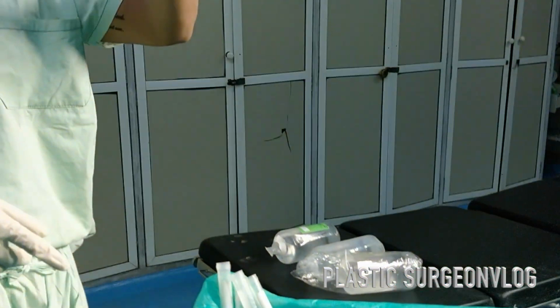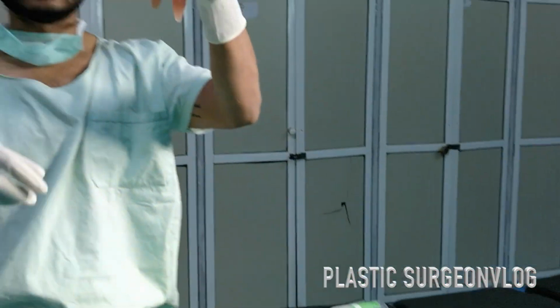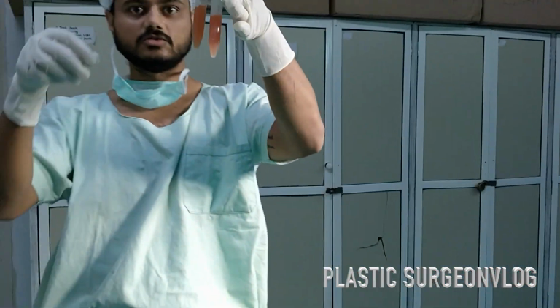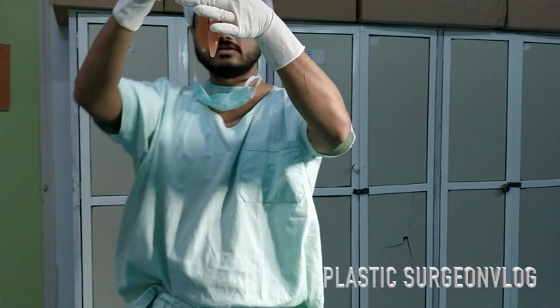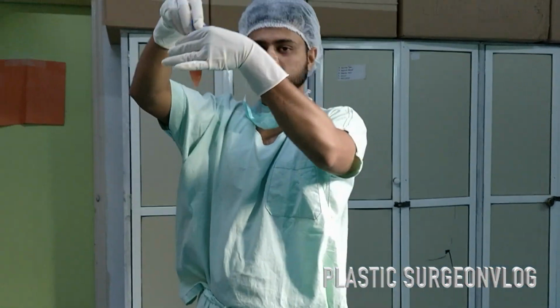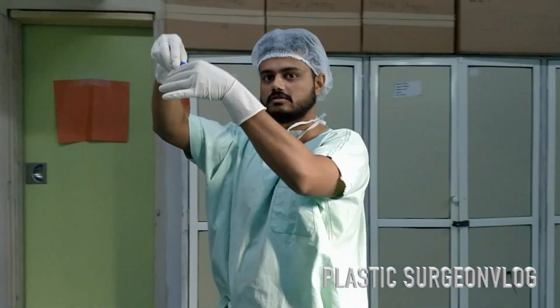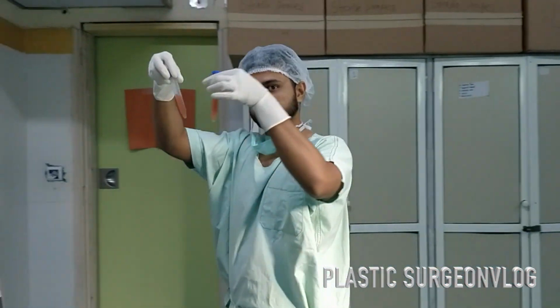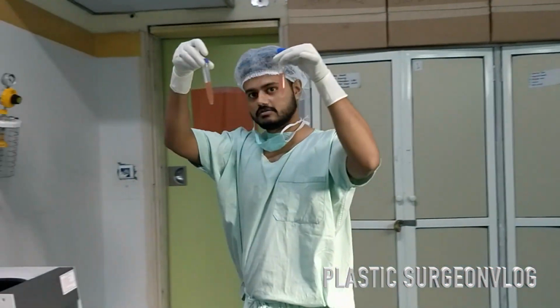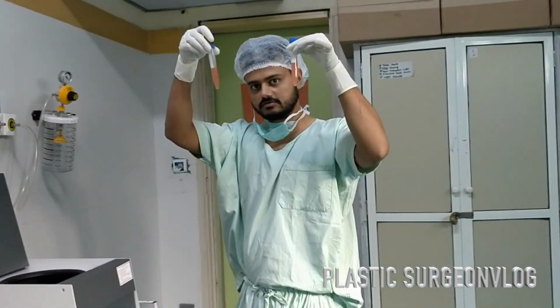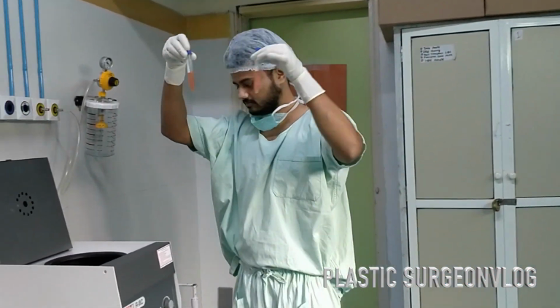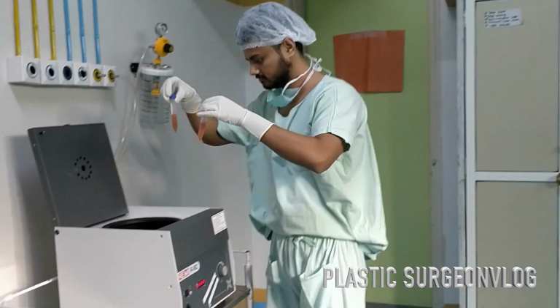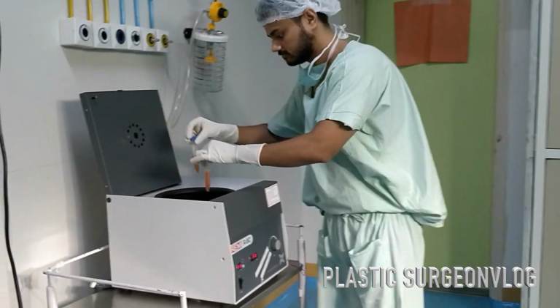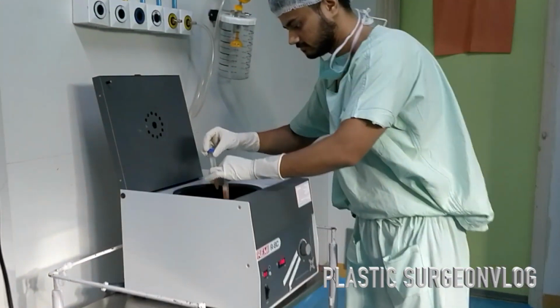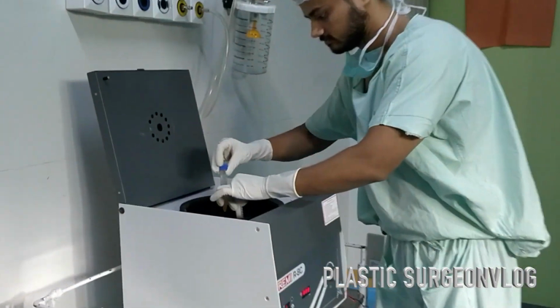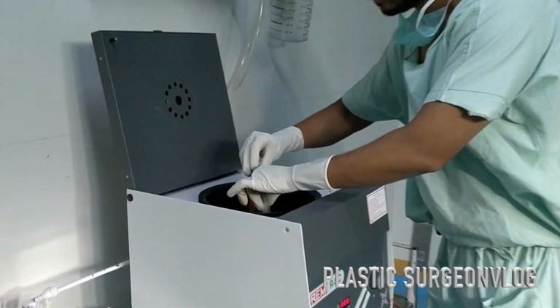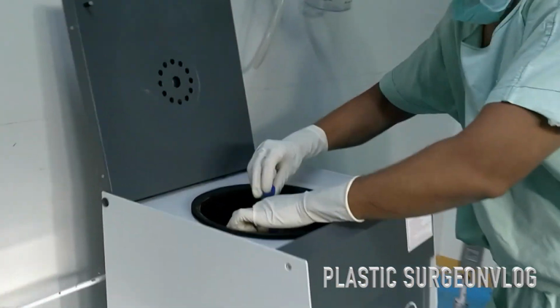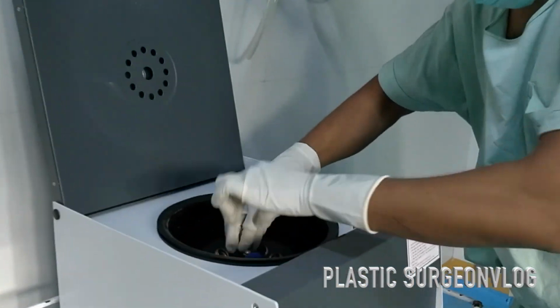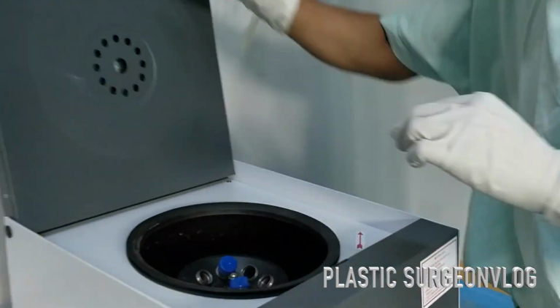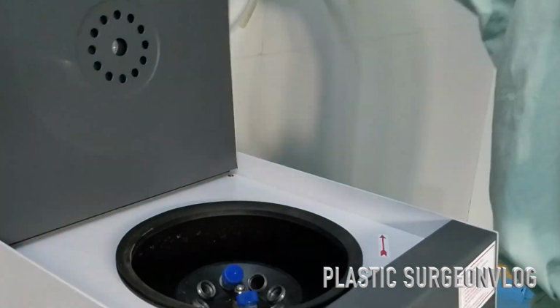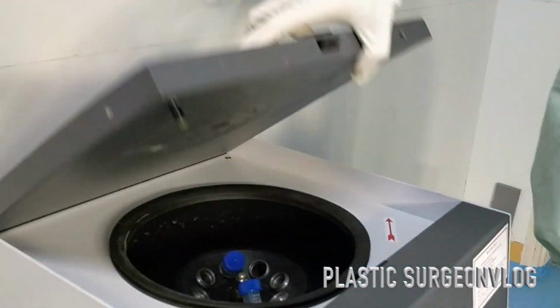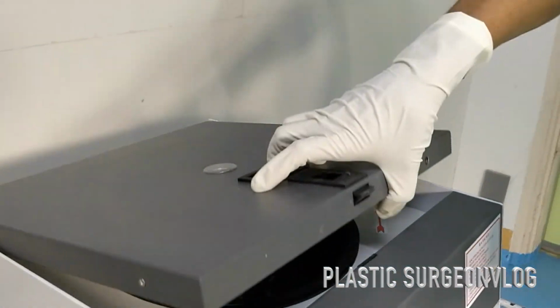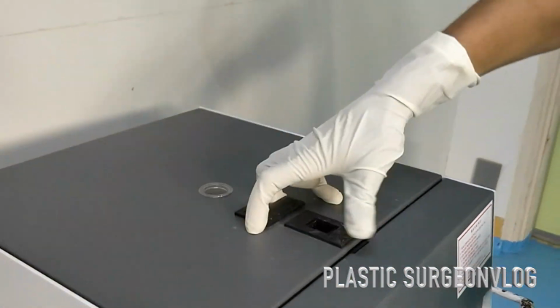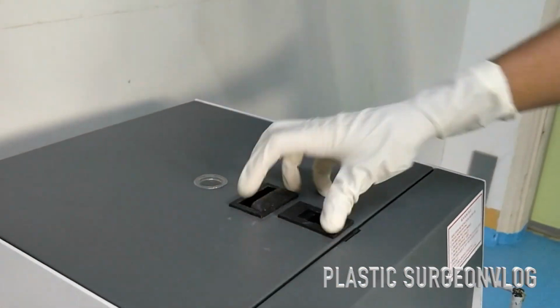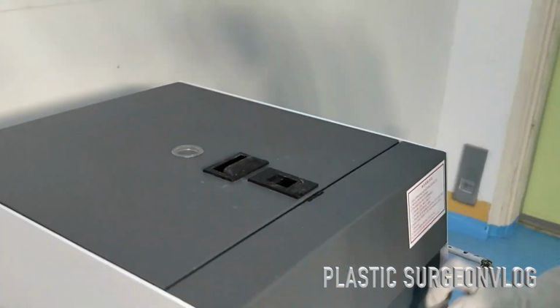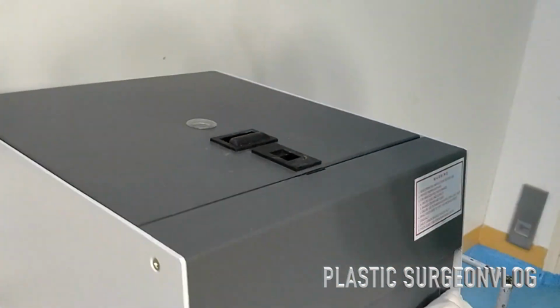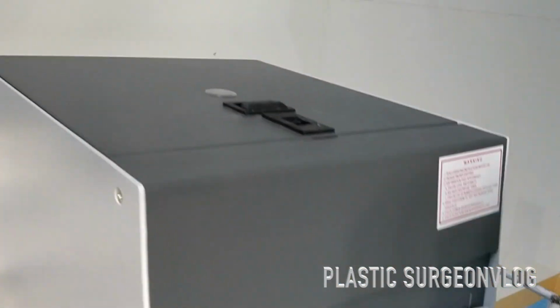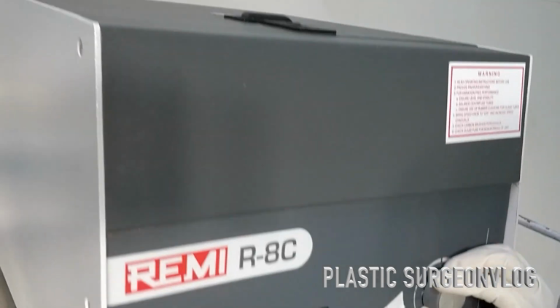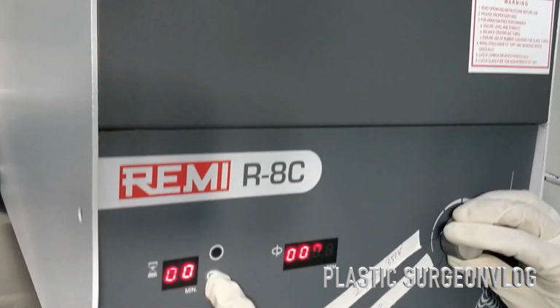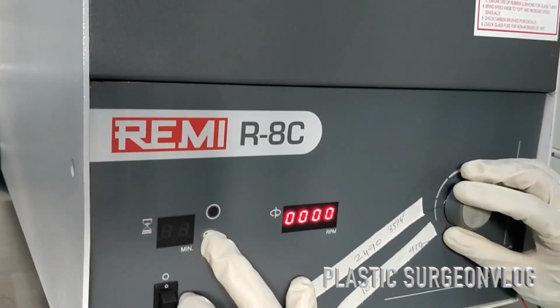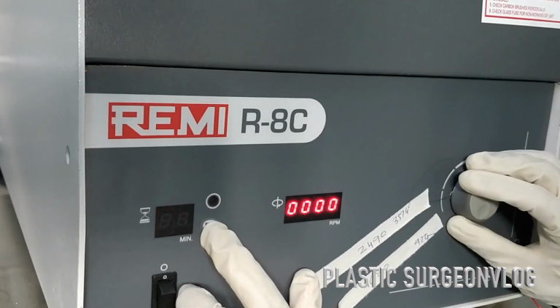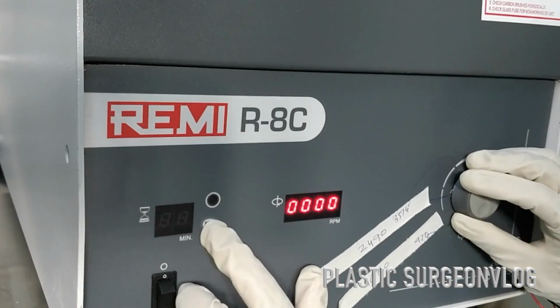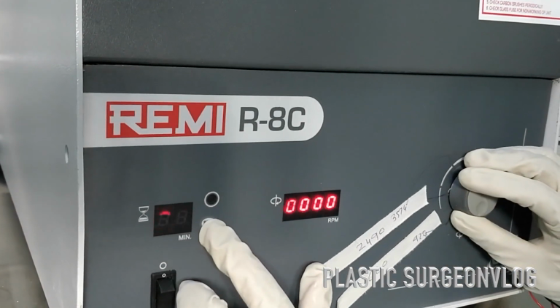After collecting this upper layer of plasma, we will put this plasma into a separate test tube for another spin, which is known as the hard spin.